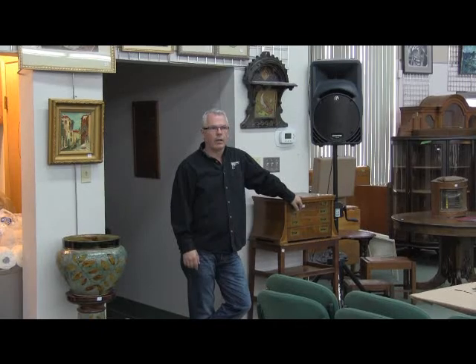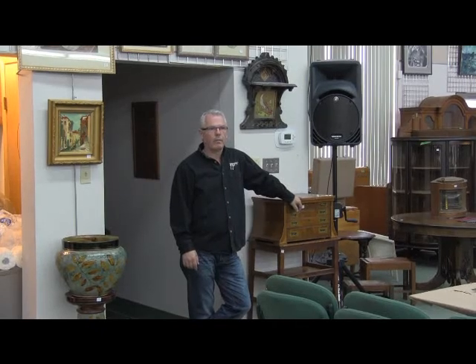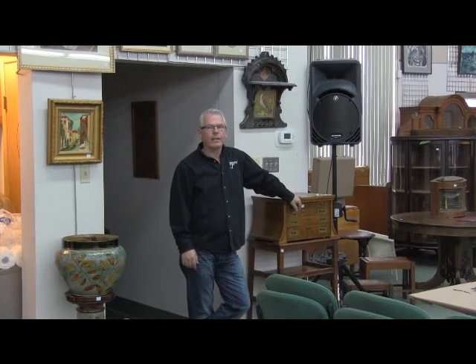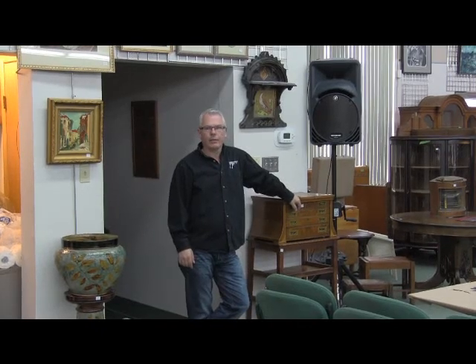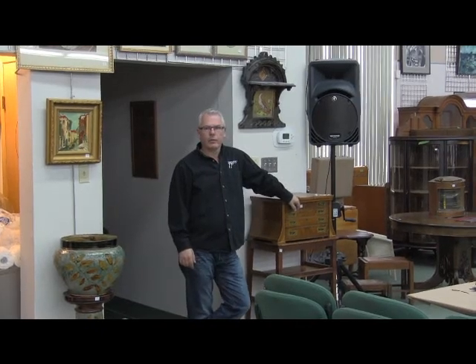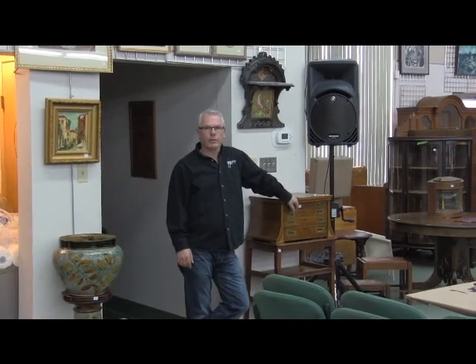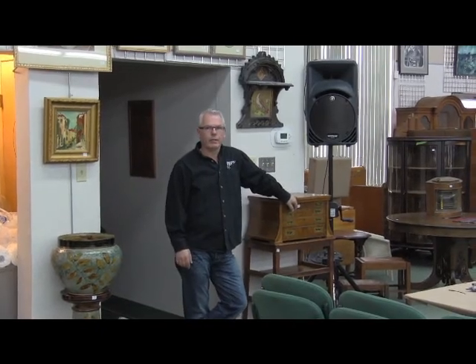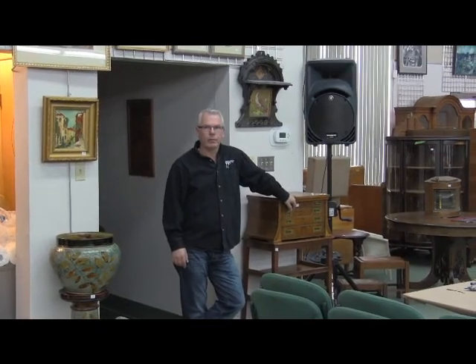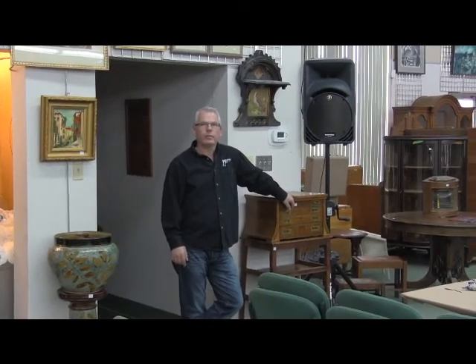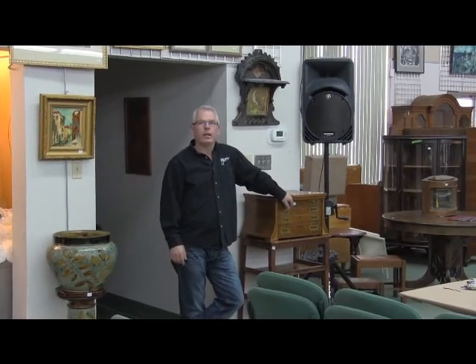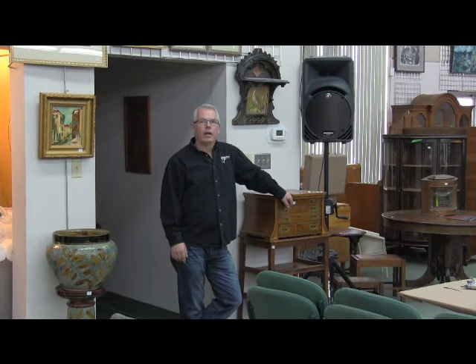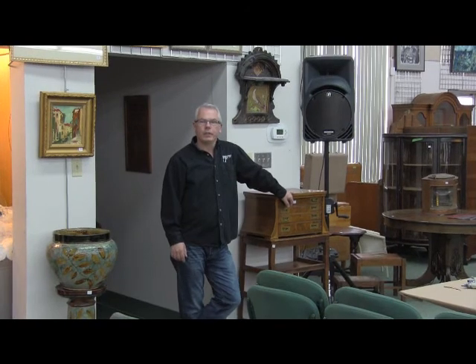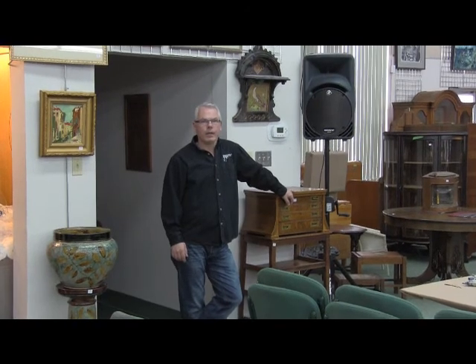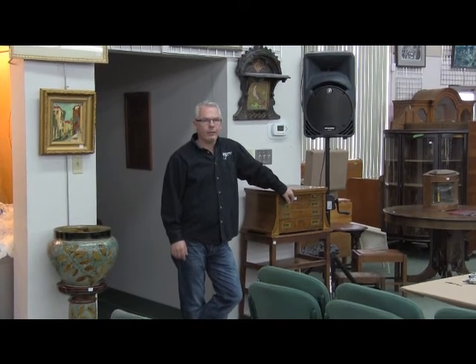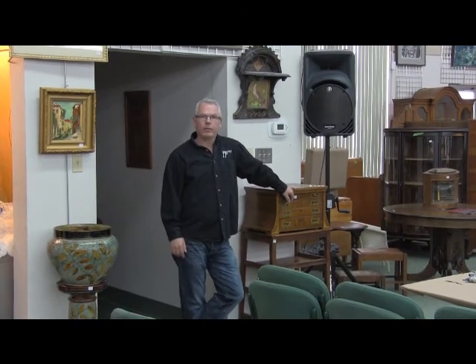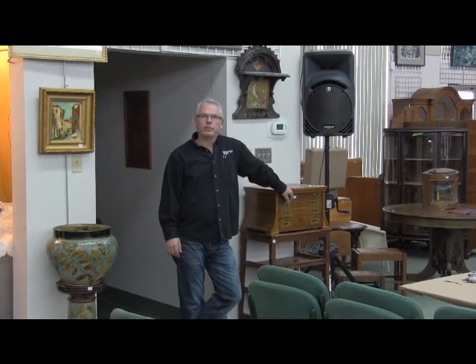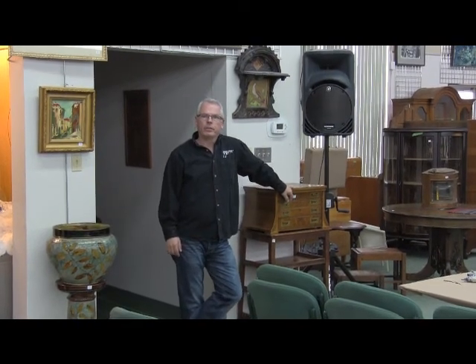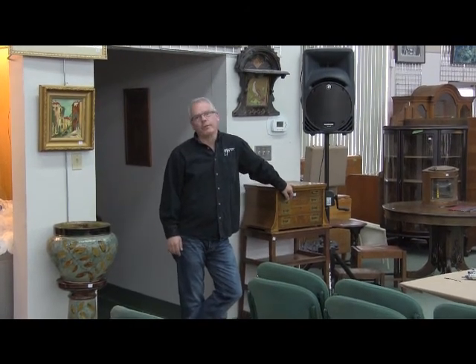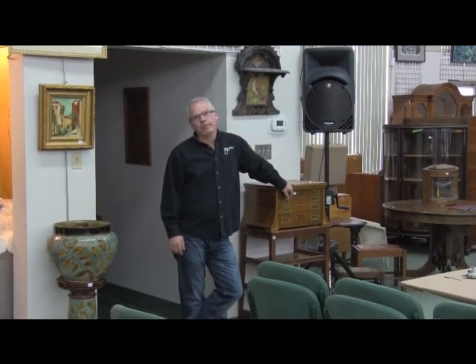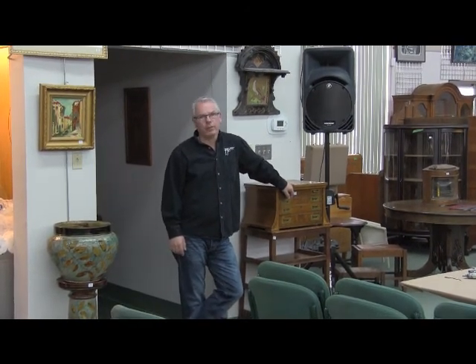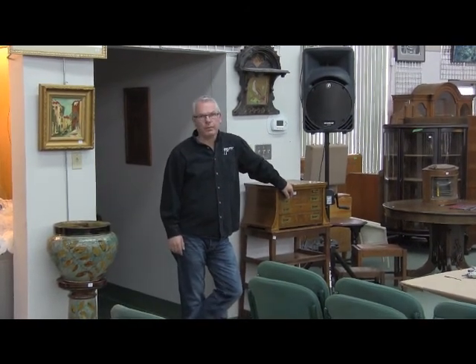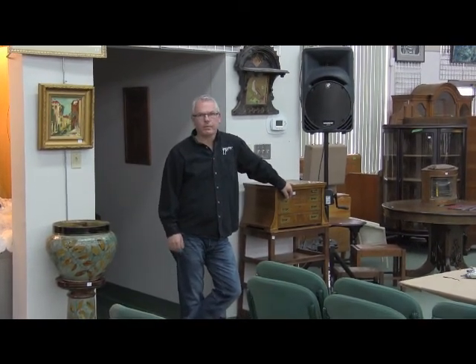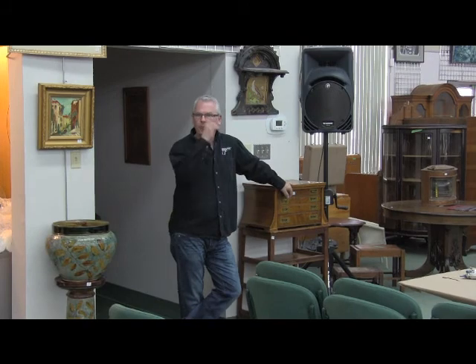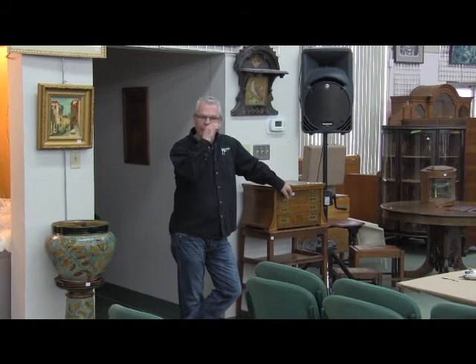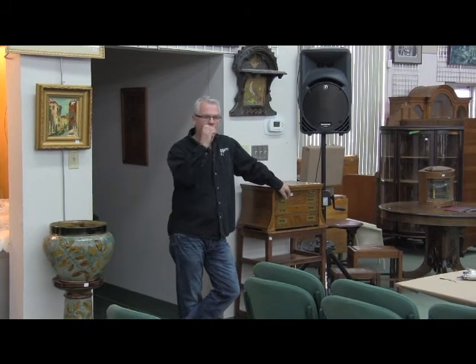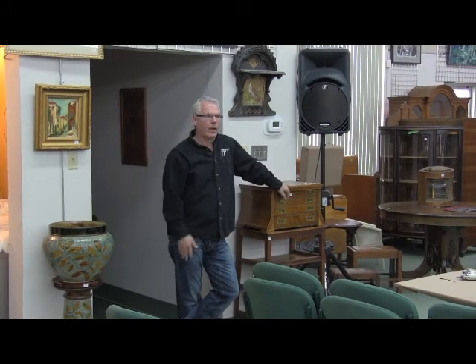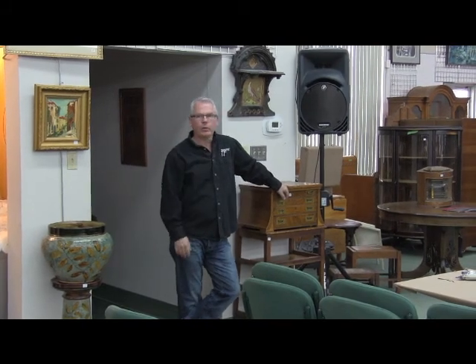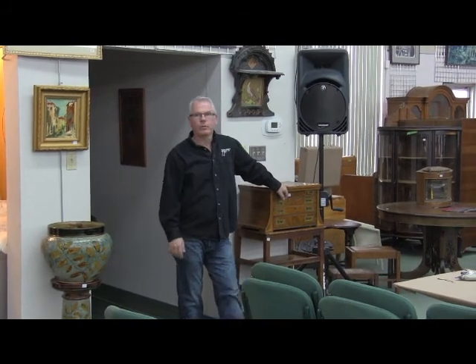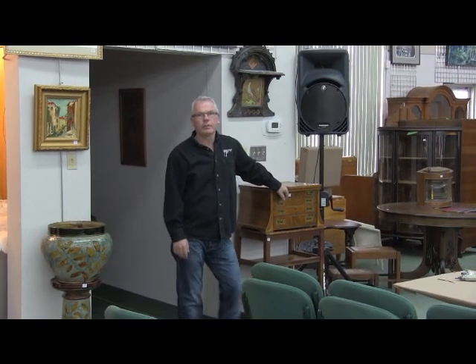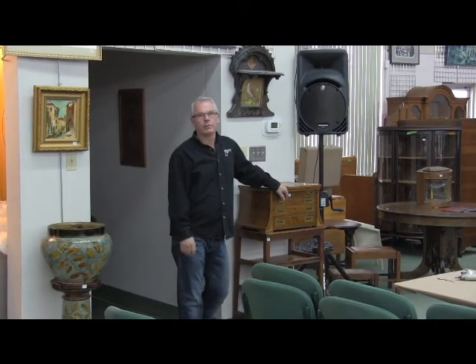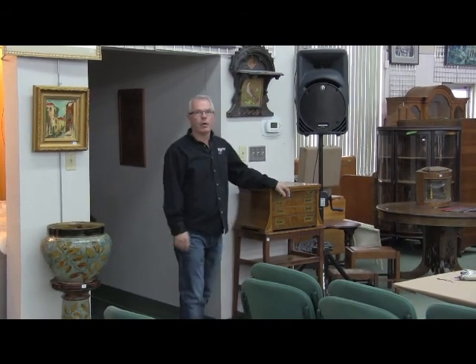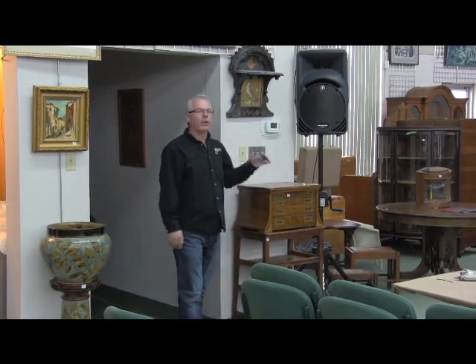On May 11th, 2014, we will be hosting an auction. That date might sound familiar to you because it's Mother's Day and you can blame me for that — I'm the smartest guy around. I'm Brad Ward with Ward's Auctions, welcome to another walkthrough video.